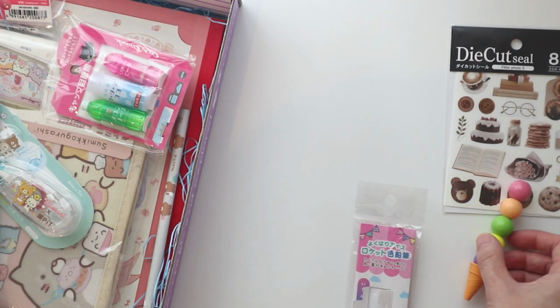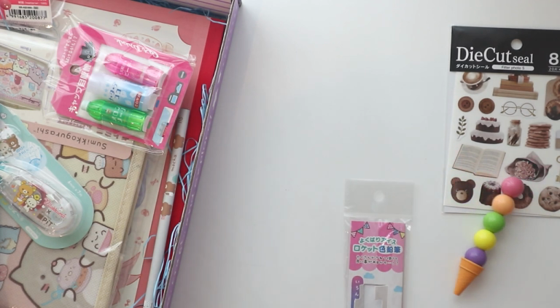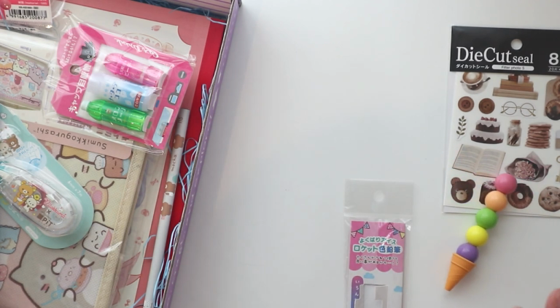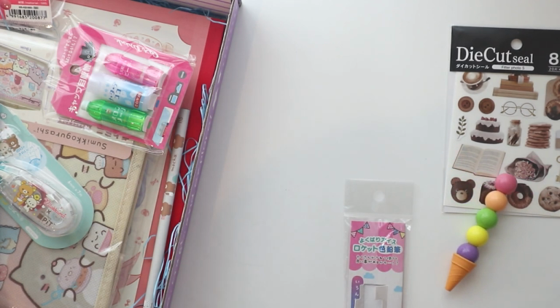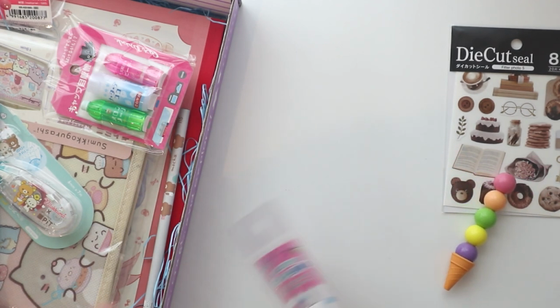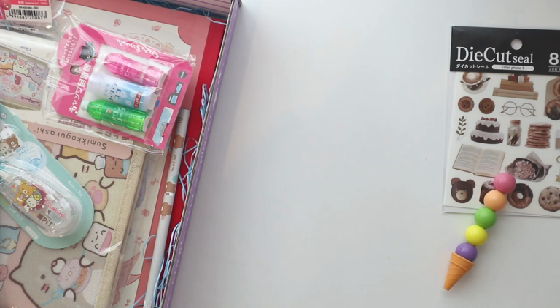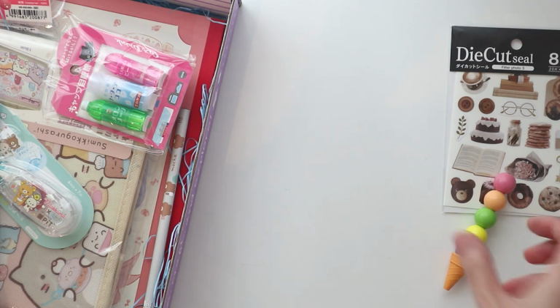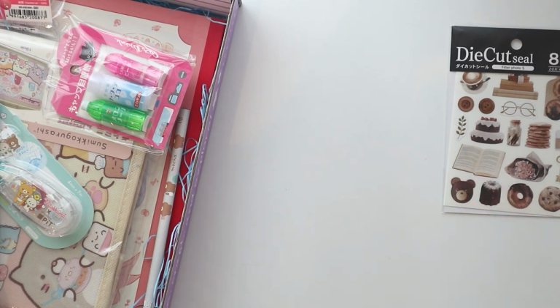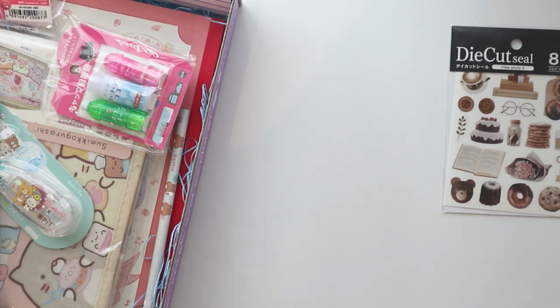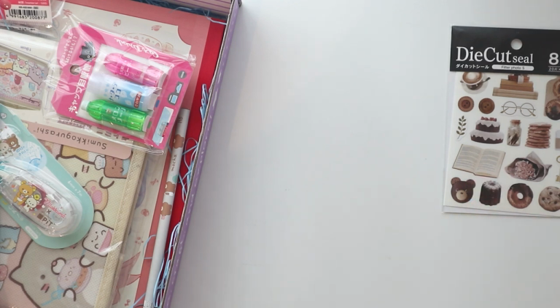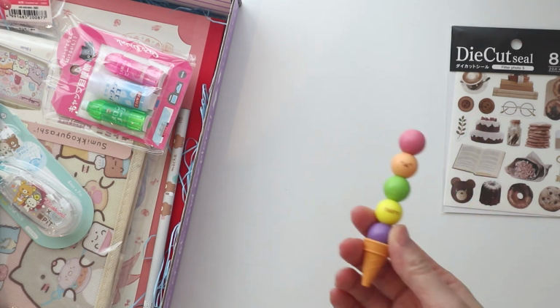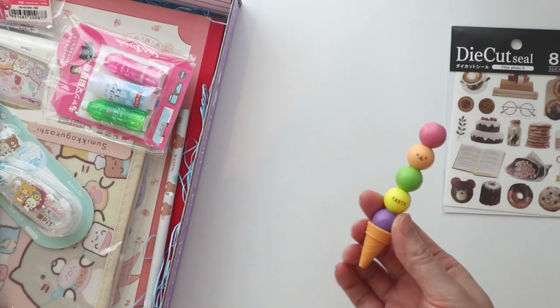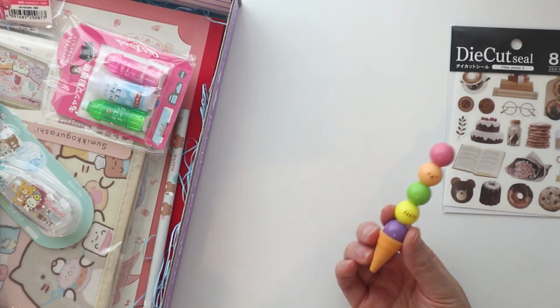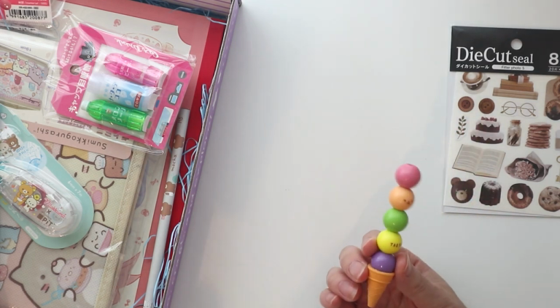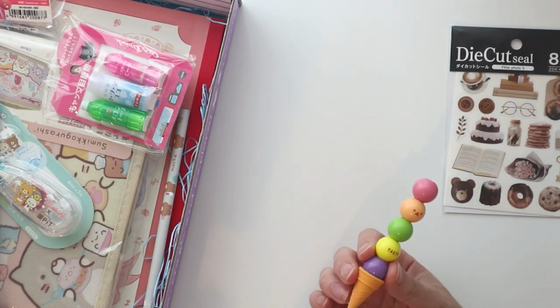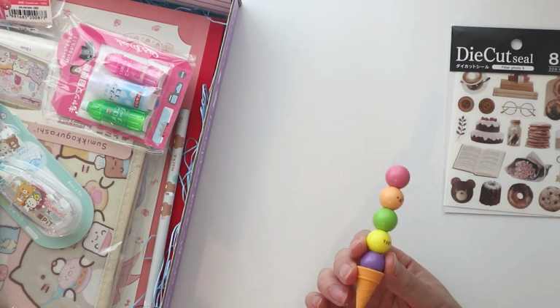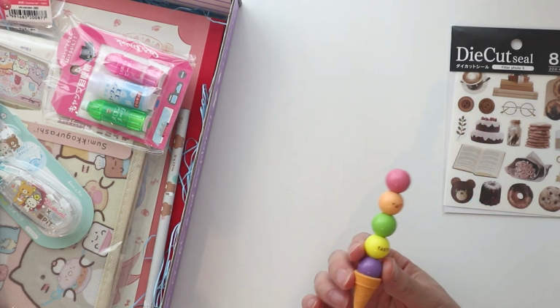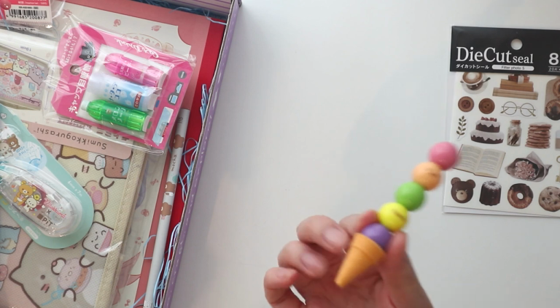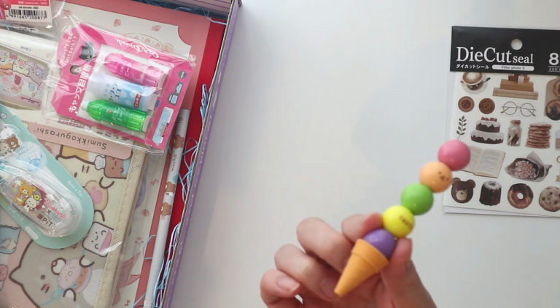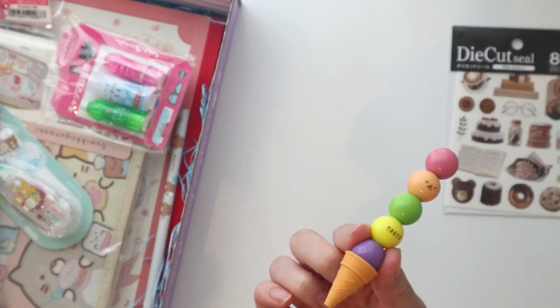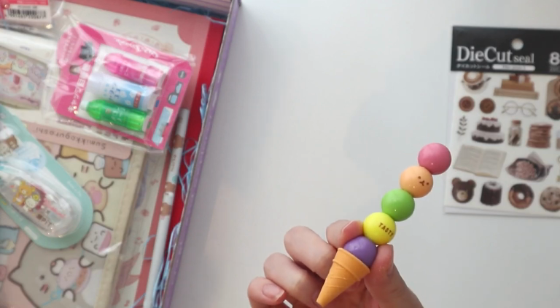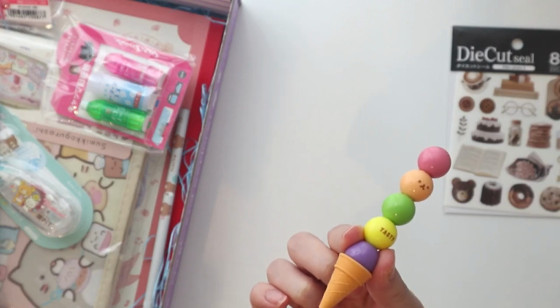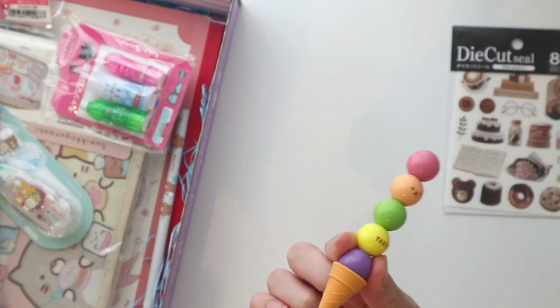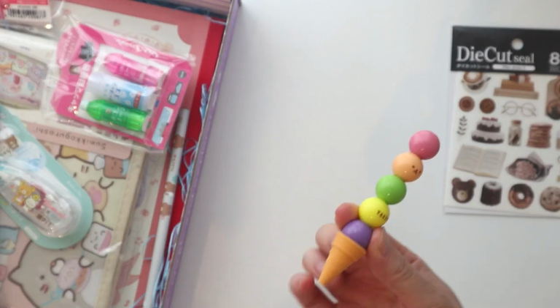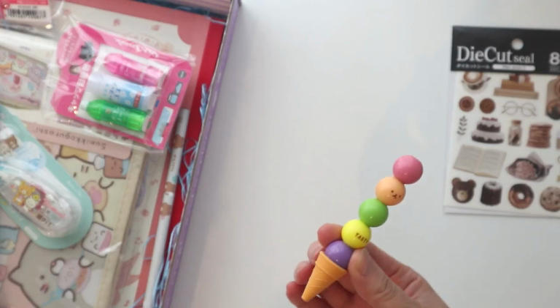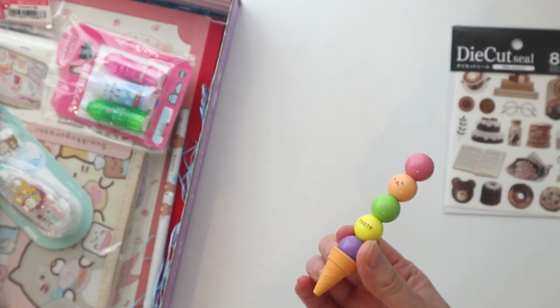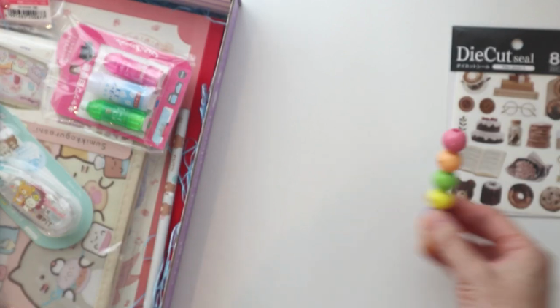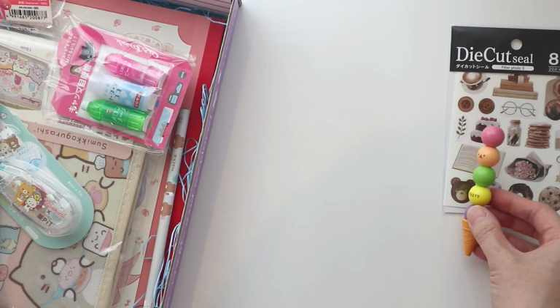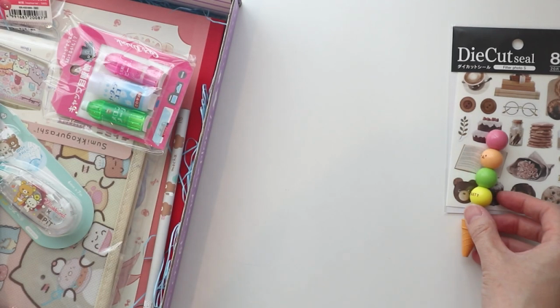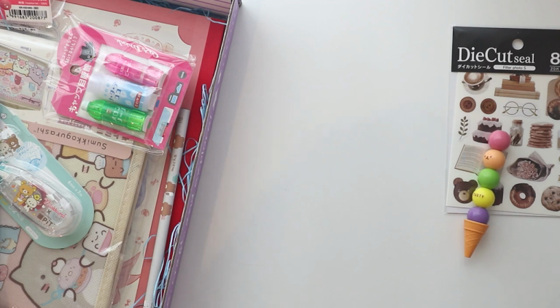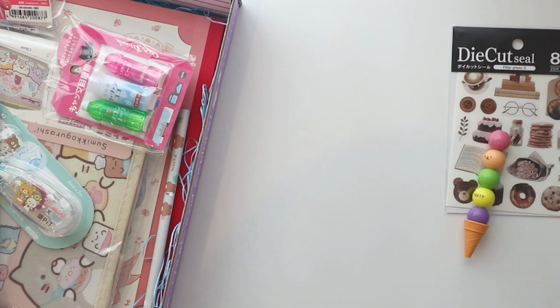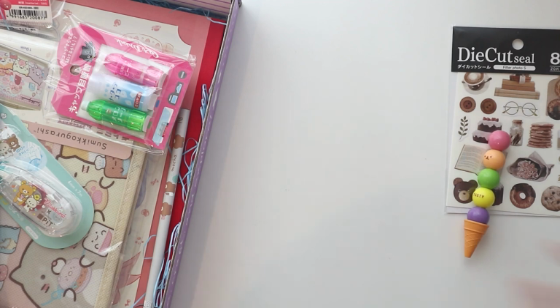Something smells really sweet in this box. I think it might be these pens — I feel like they're scented. They smell really, really deliciously sugary. So yeah, those are really cute.